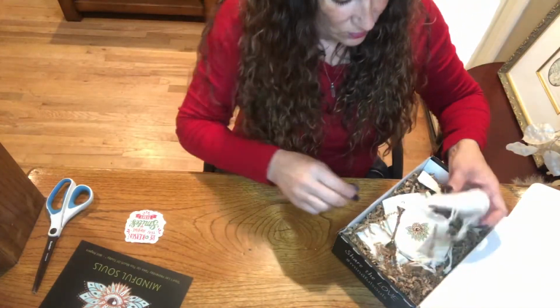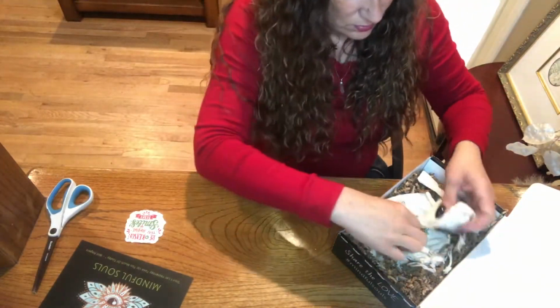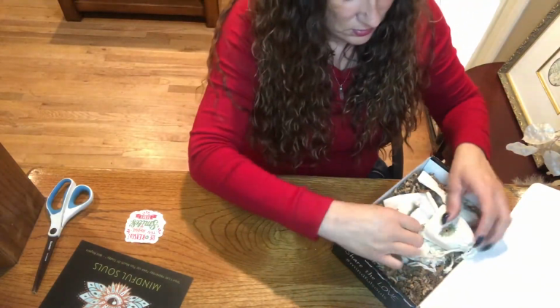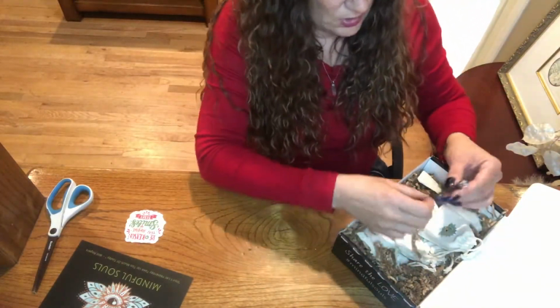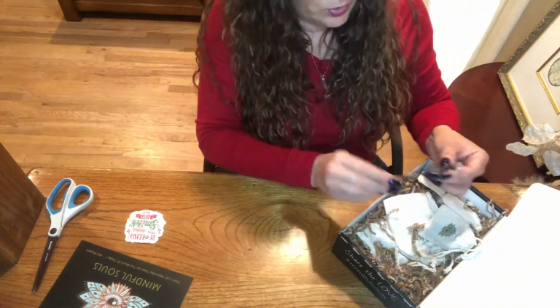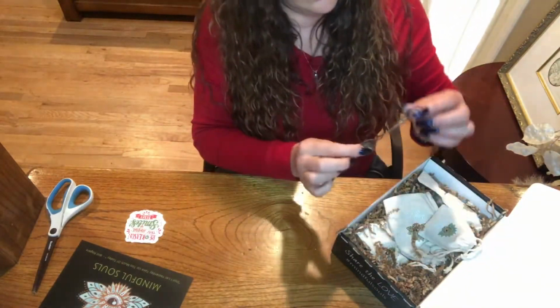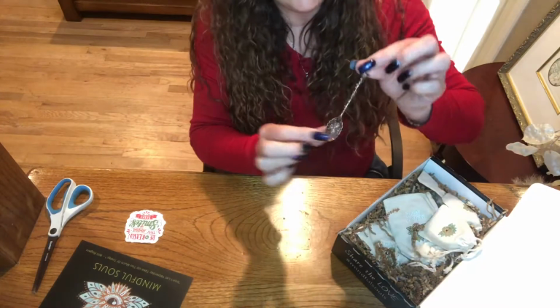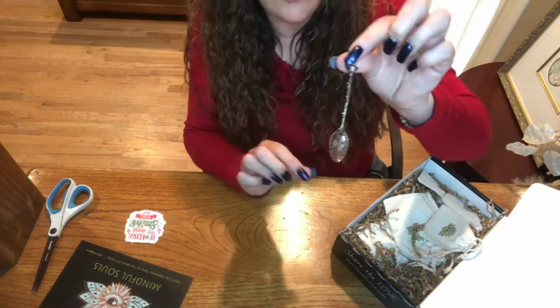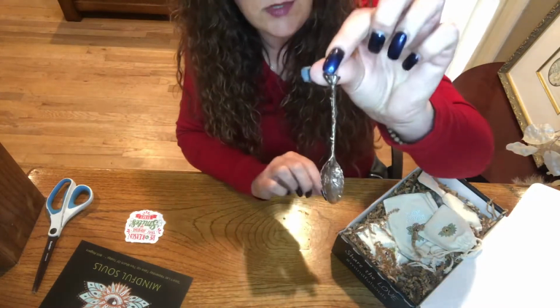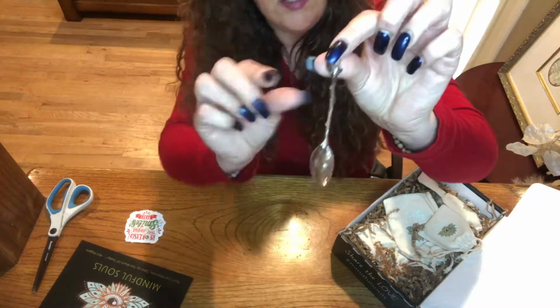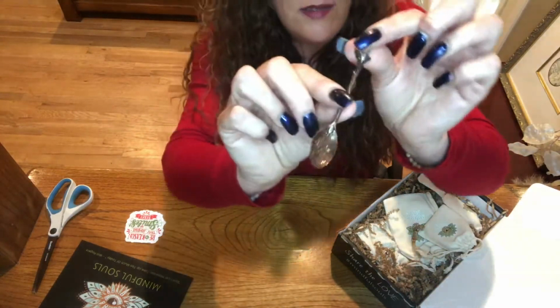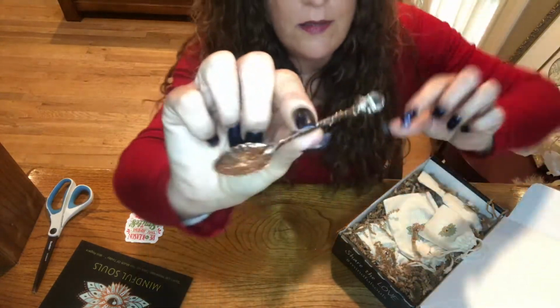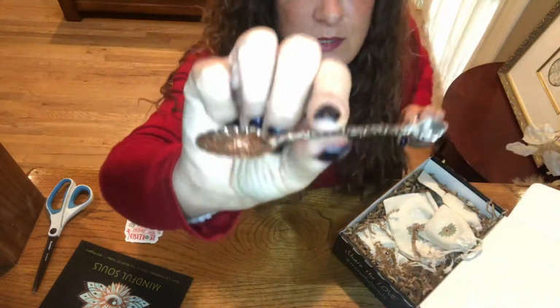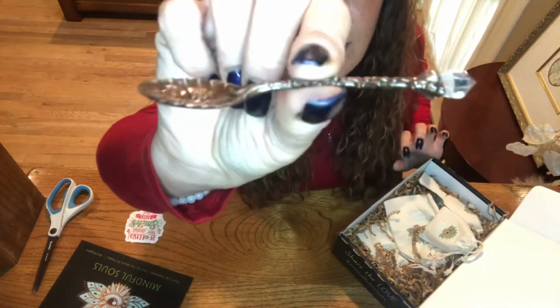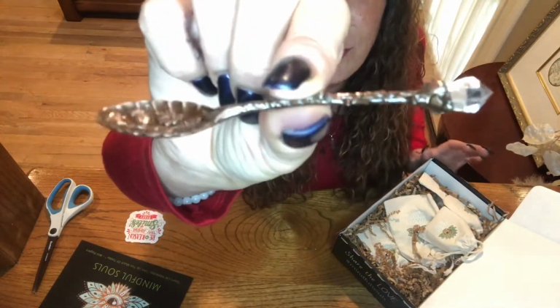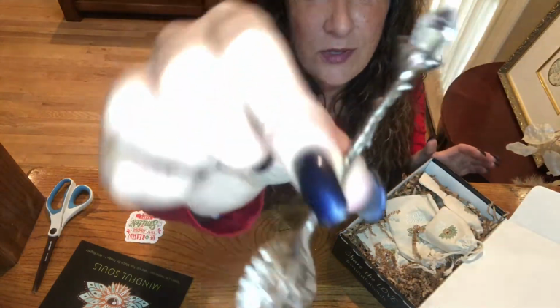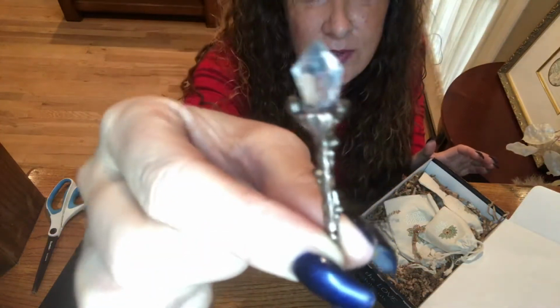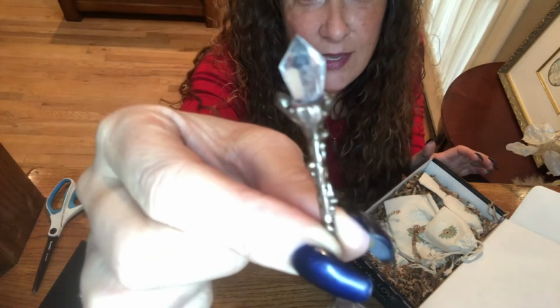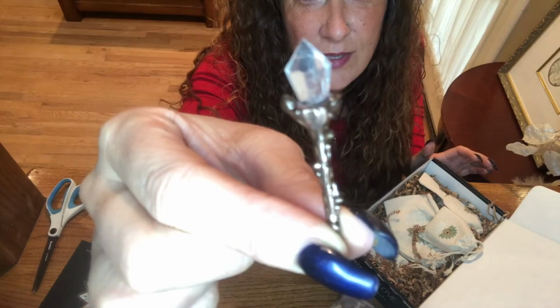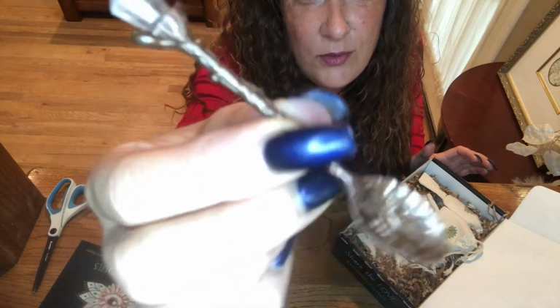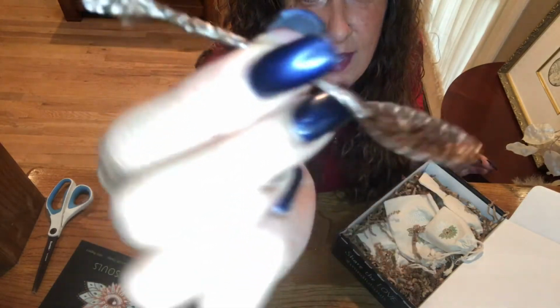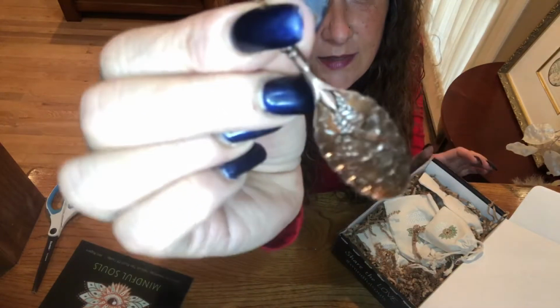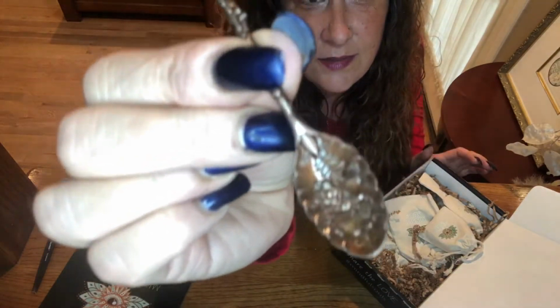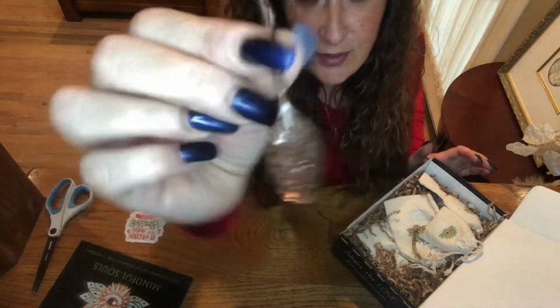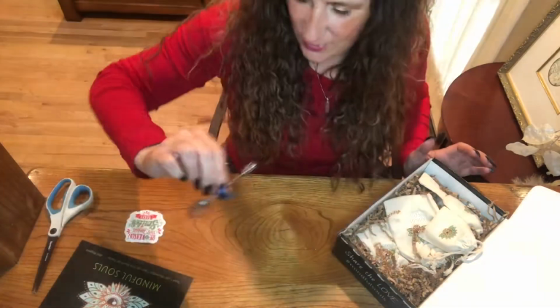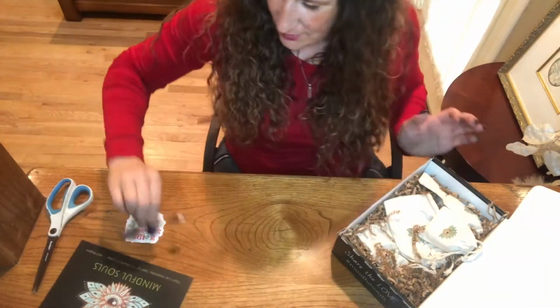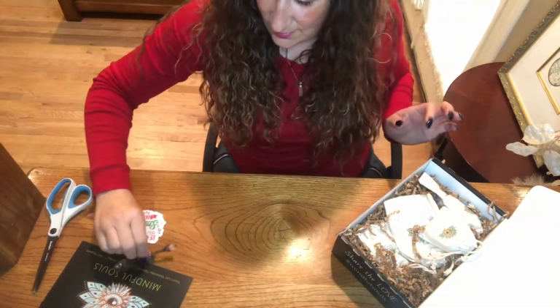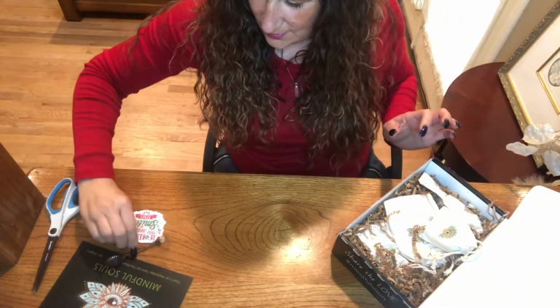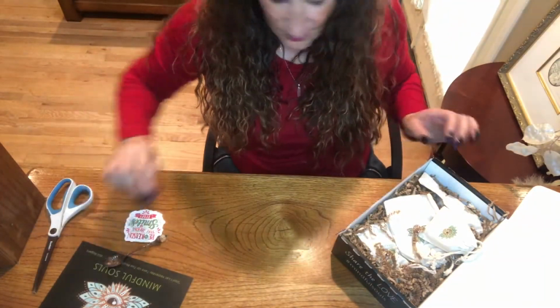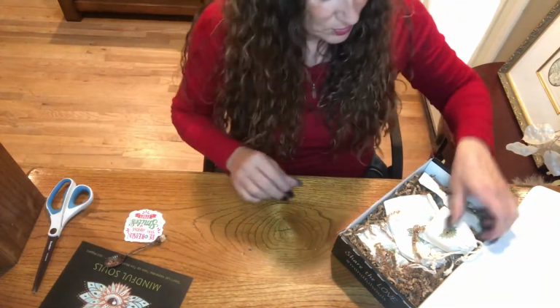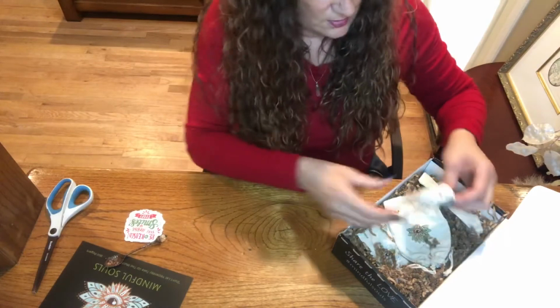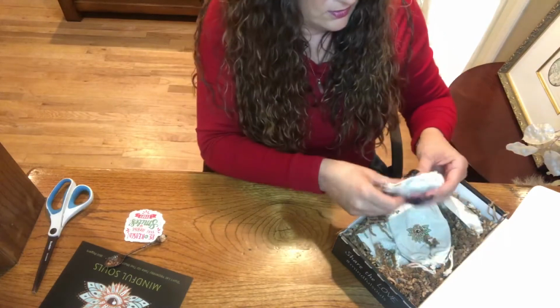Oh, we got a spoon! It wasn't inside a bag but it's a little tiny spoon with a crystal on the end of it. How cute is that? Very cute.